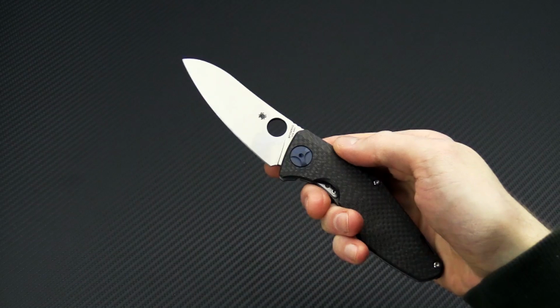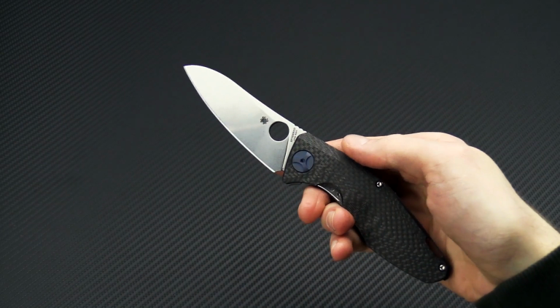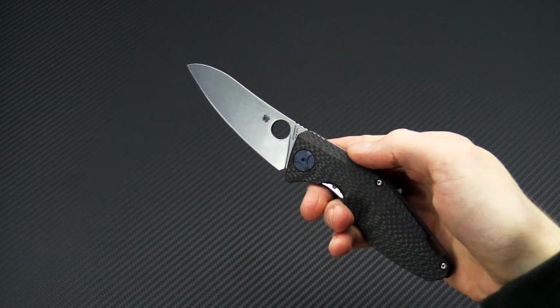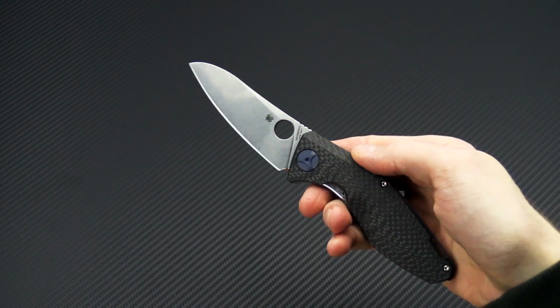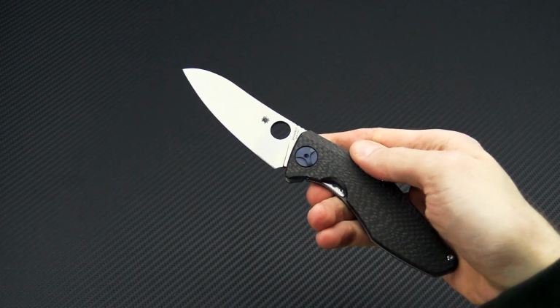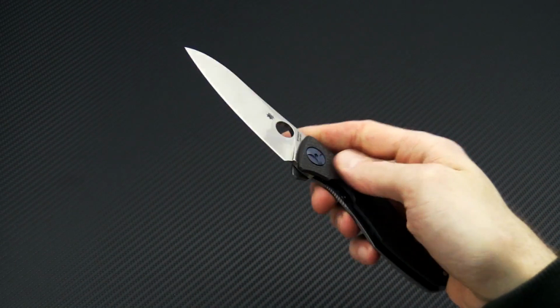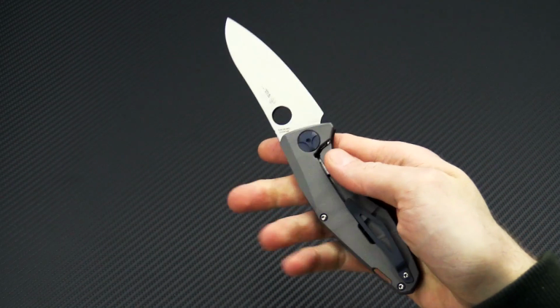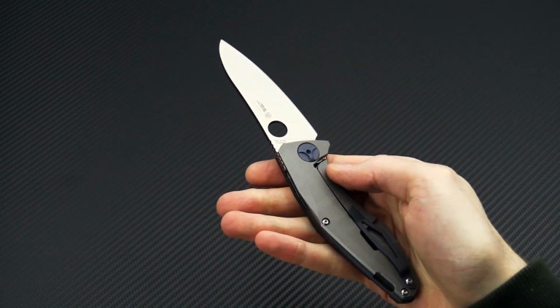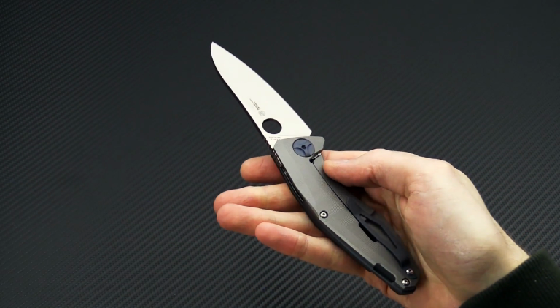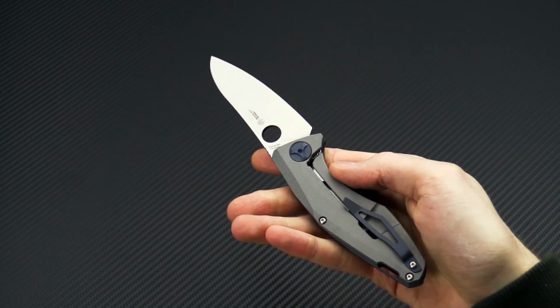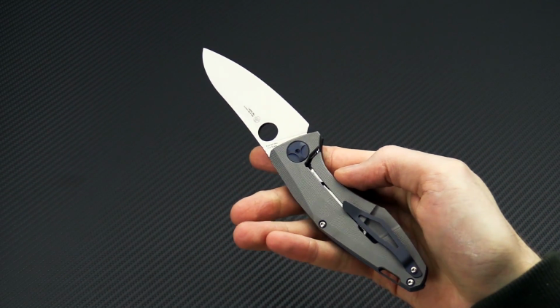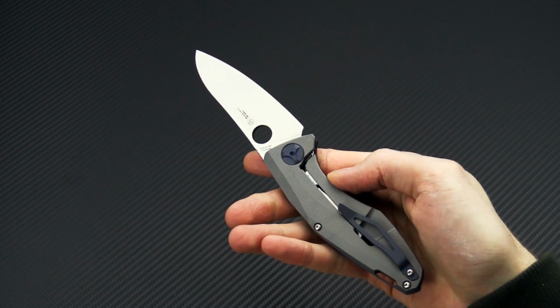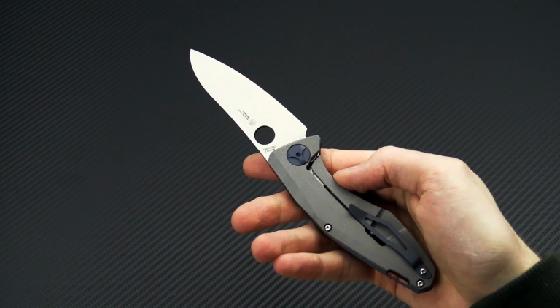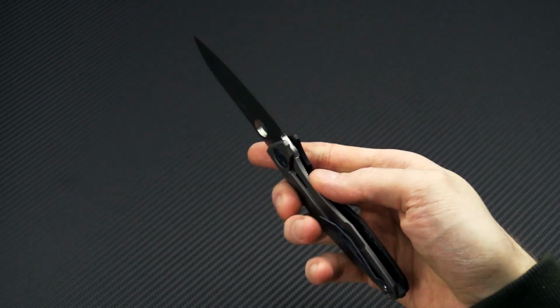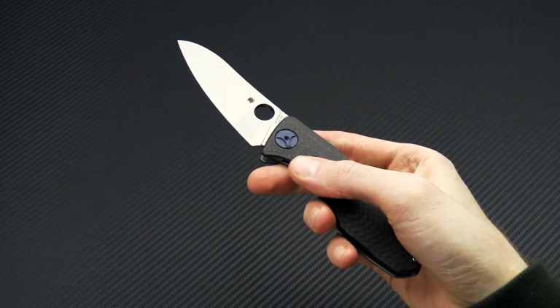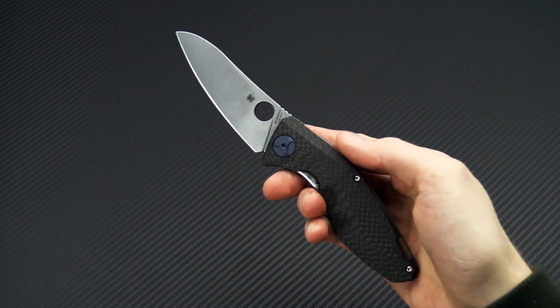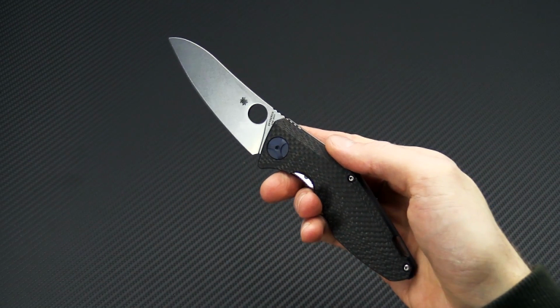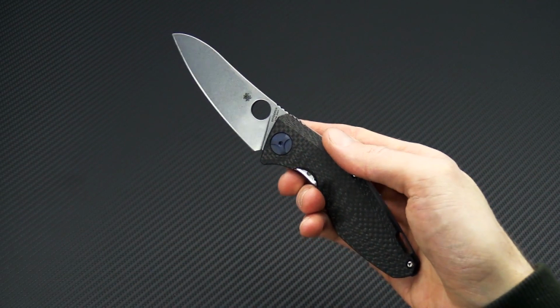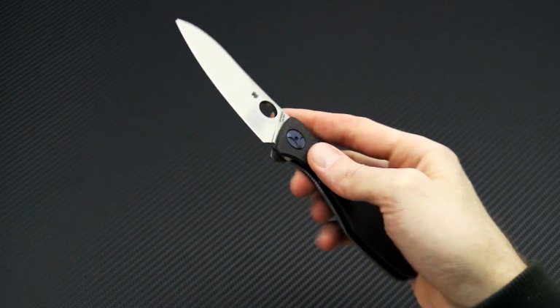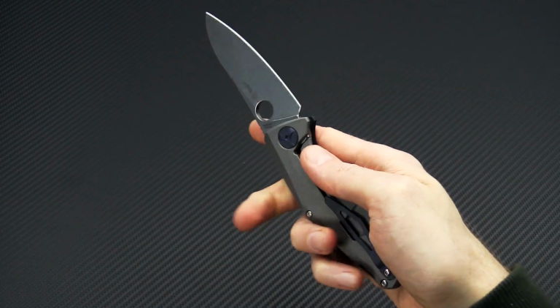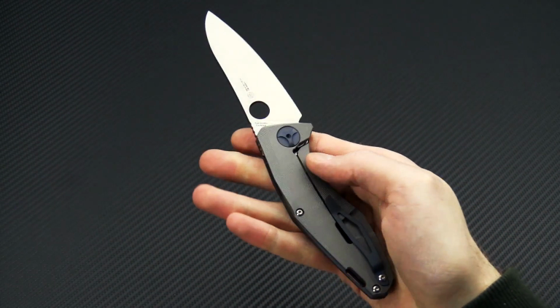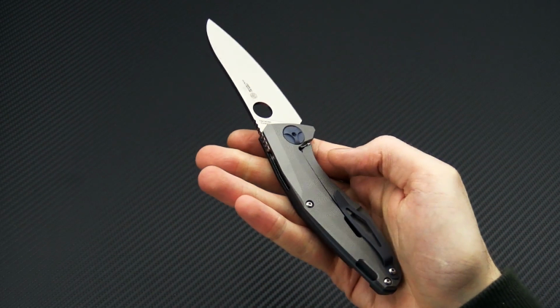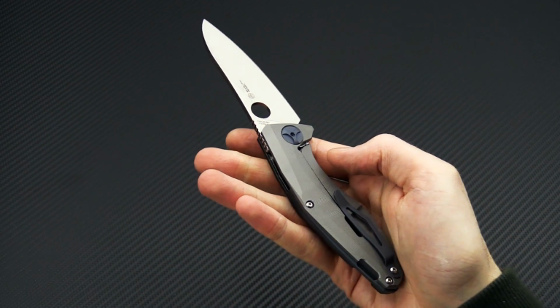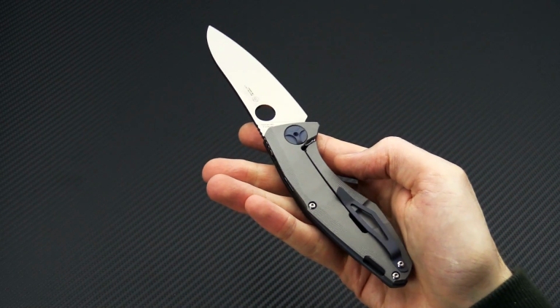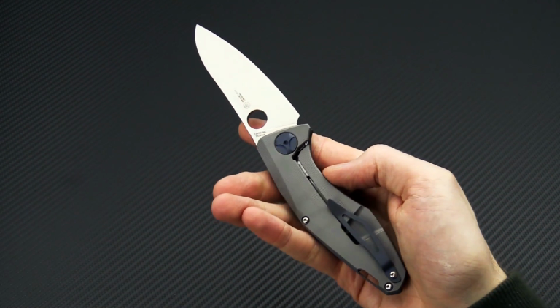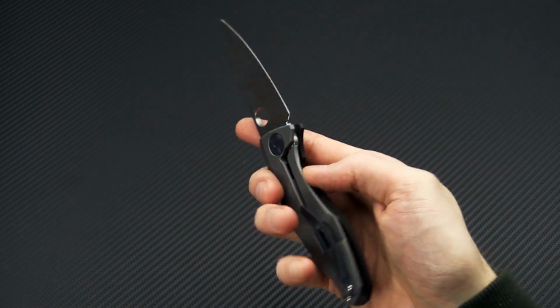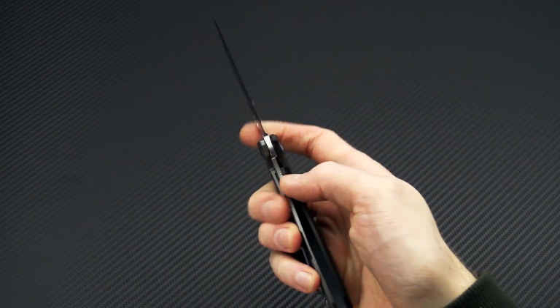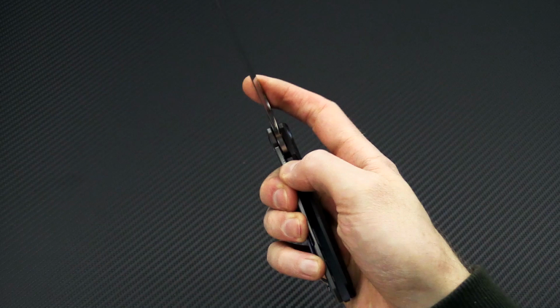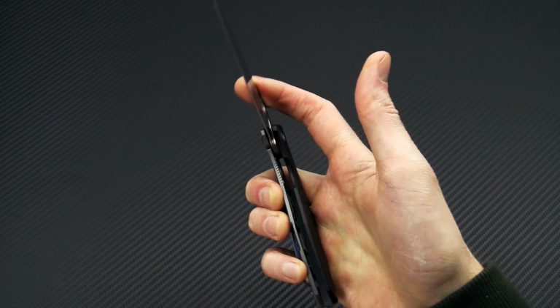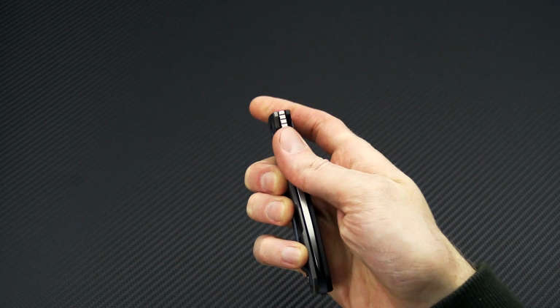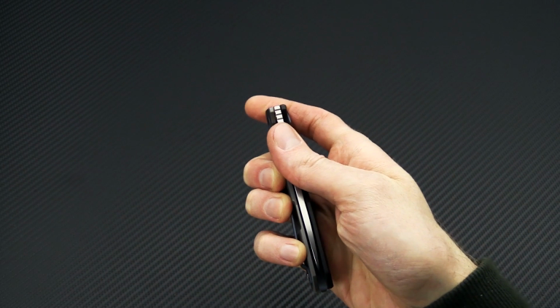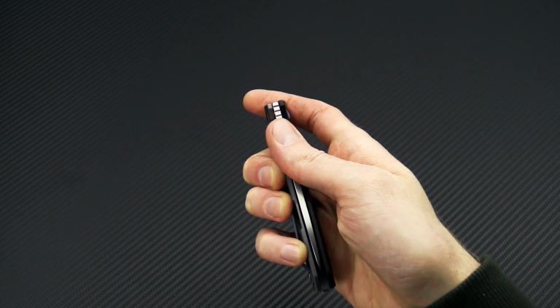Again this is Tyler with GP Knives and the new Spyderco Drunken, designed by custom knife maker Dmitry Sienkiewicz. You can check it out now at gpknives.com. Thanks for watching and stay sharp.